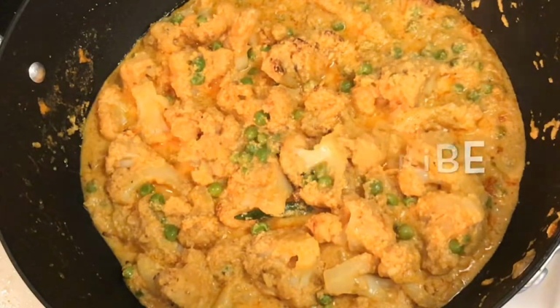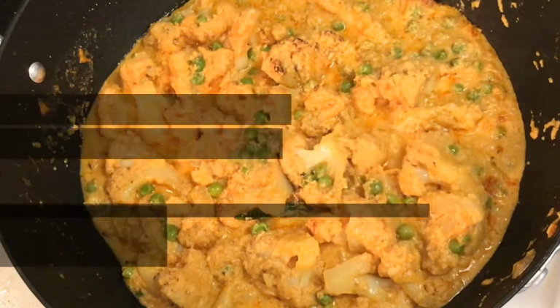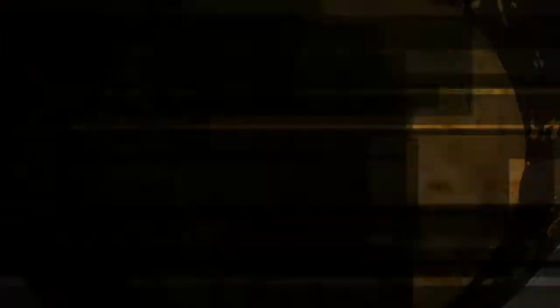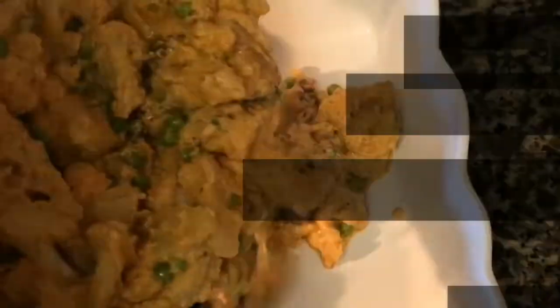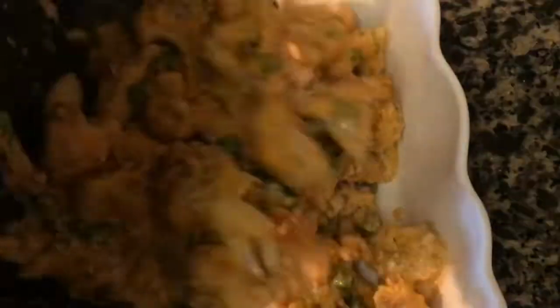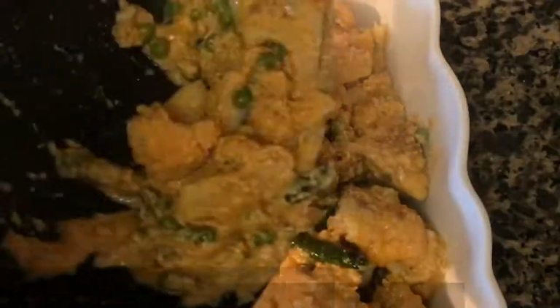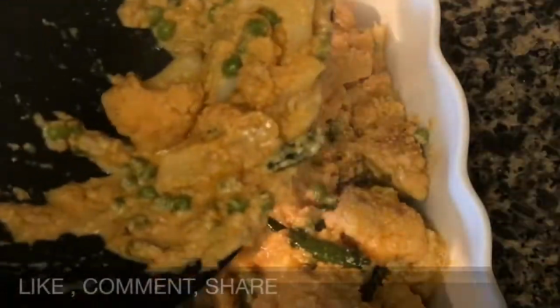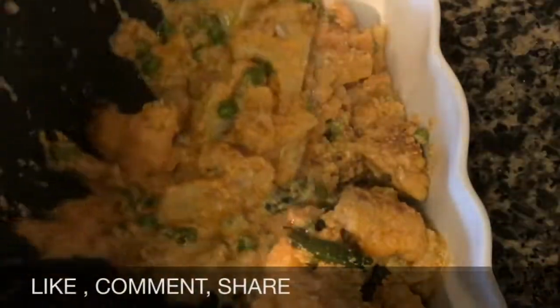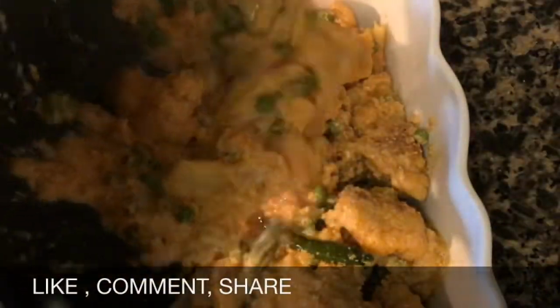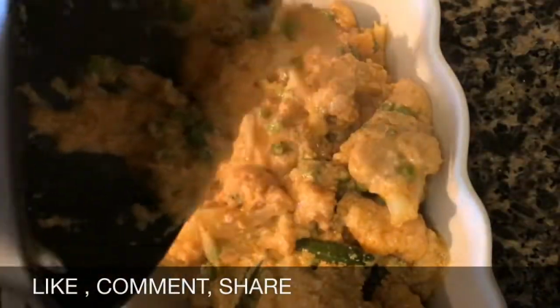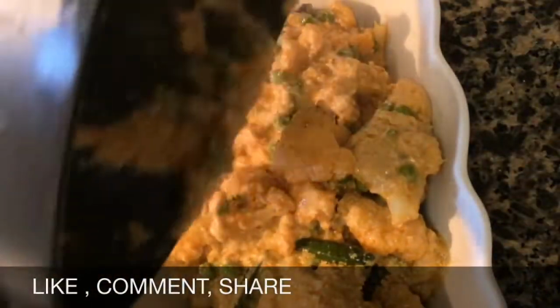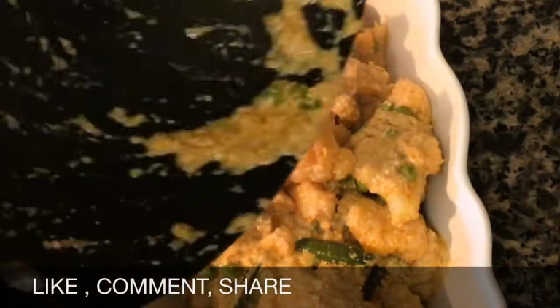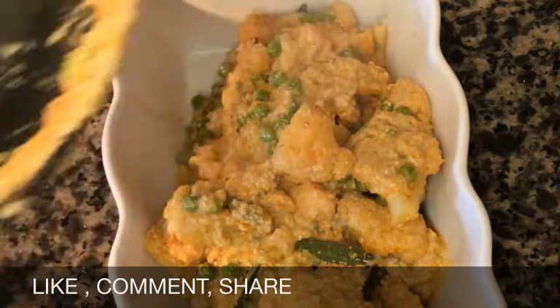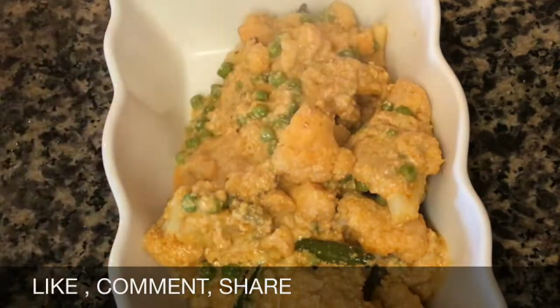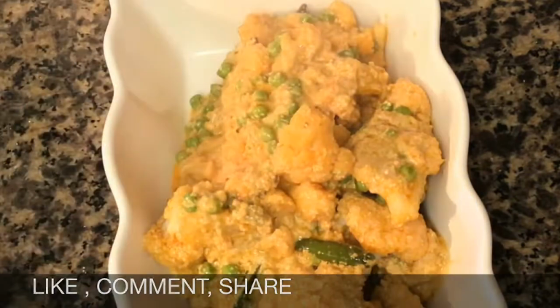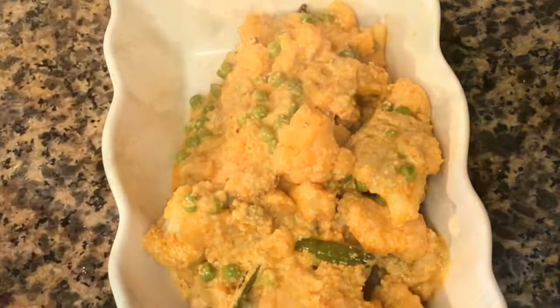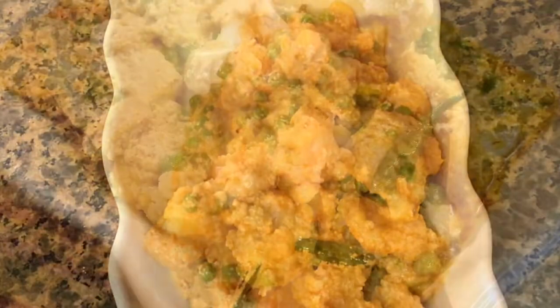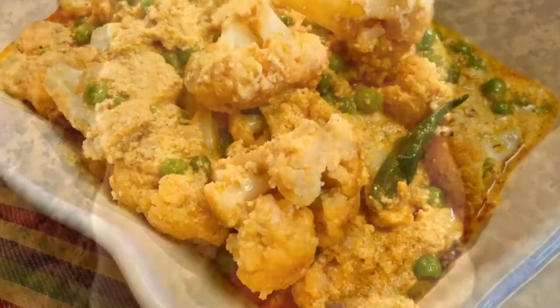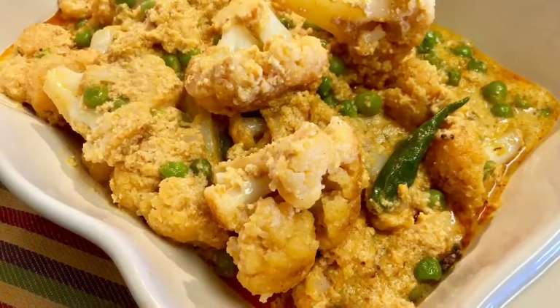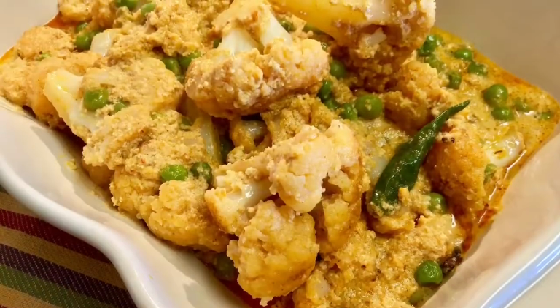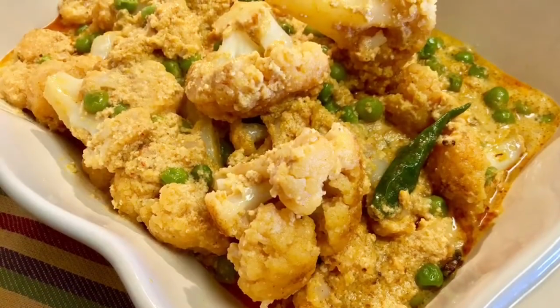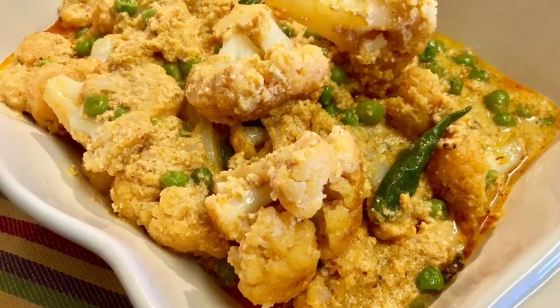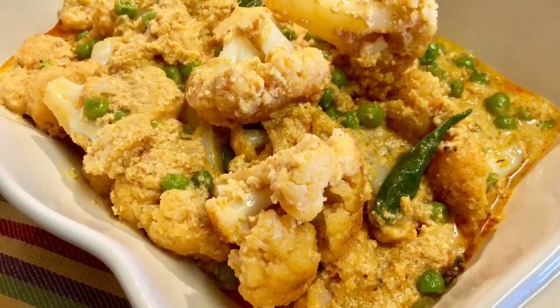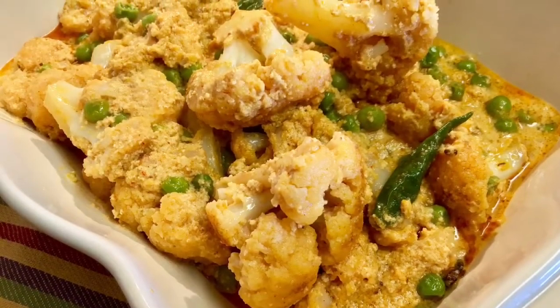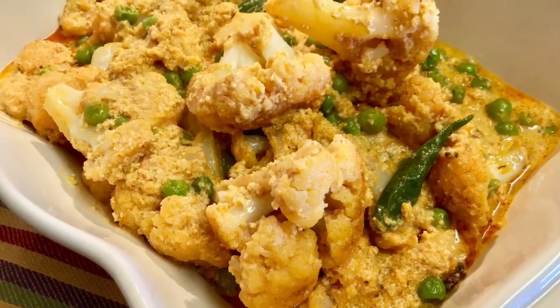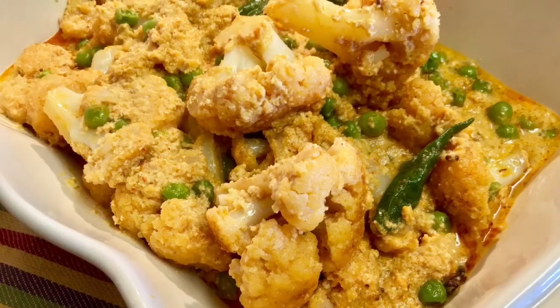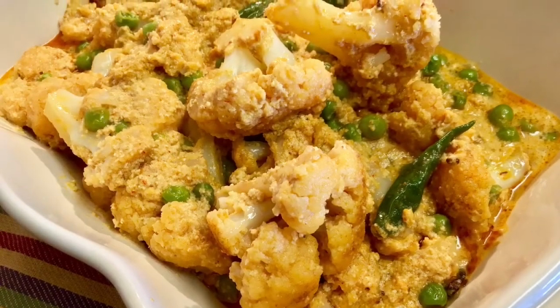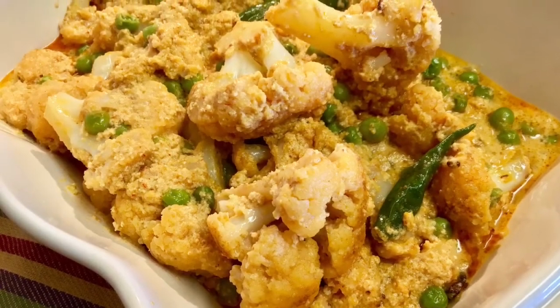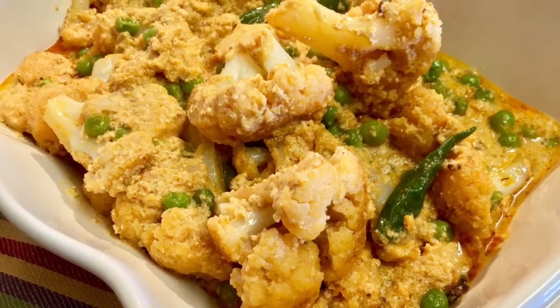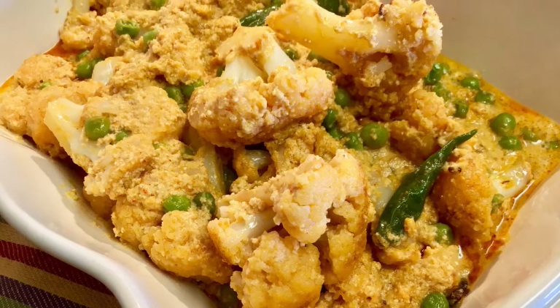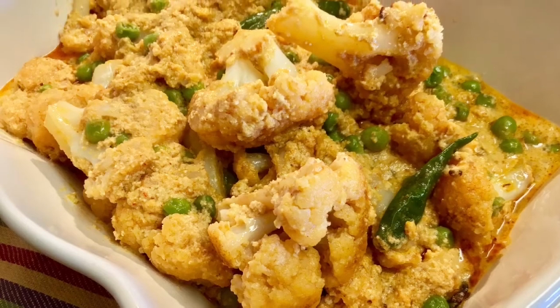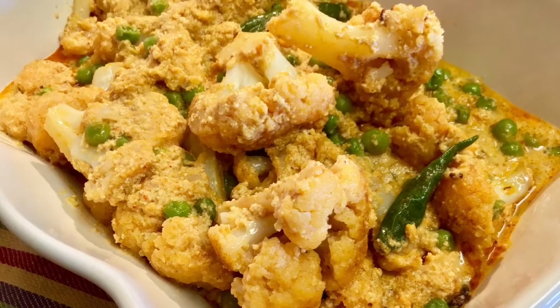Serve this with pulao rice or roti. Please do not forget to hit that subscribe button down below. Thanks for watching. Eat healthy and stay healthy. Bye bye.